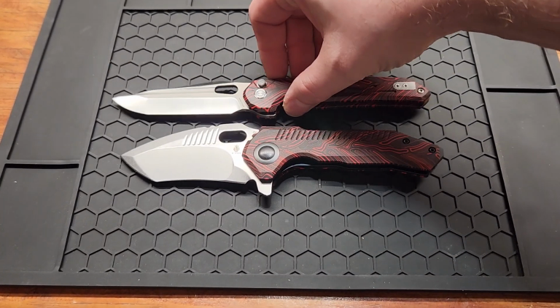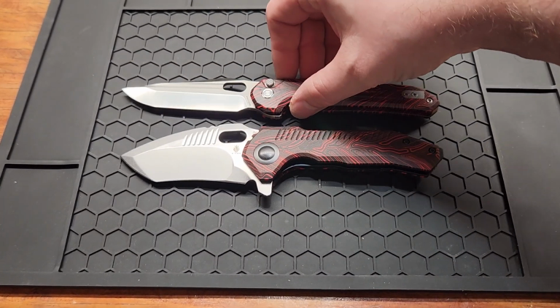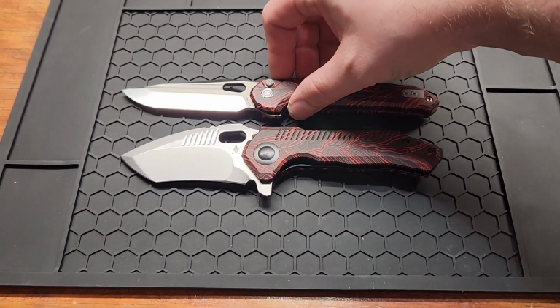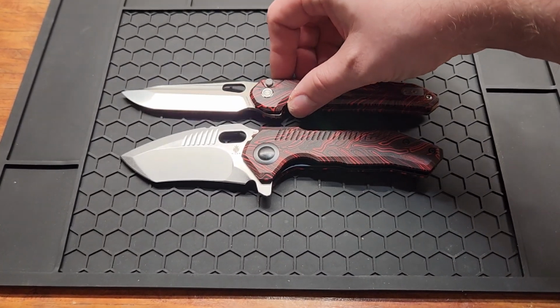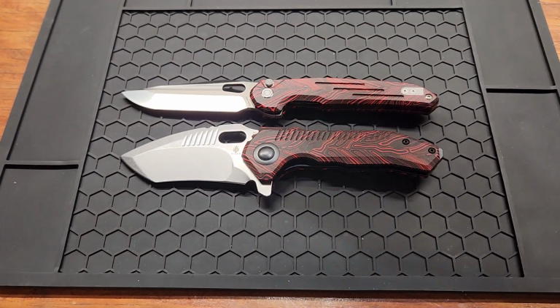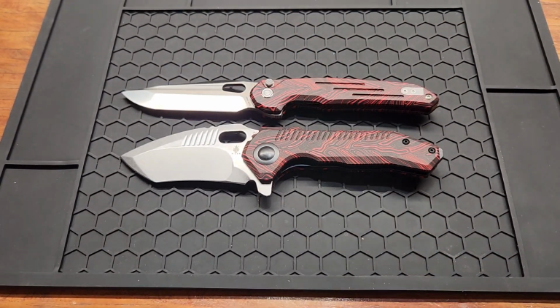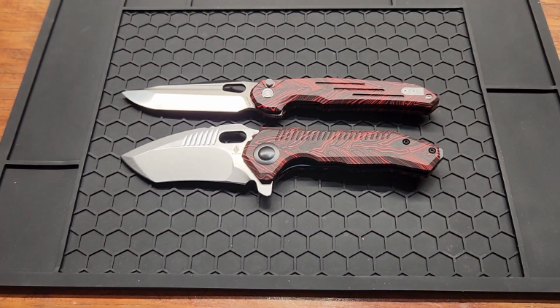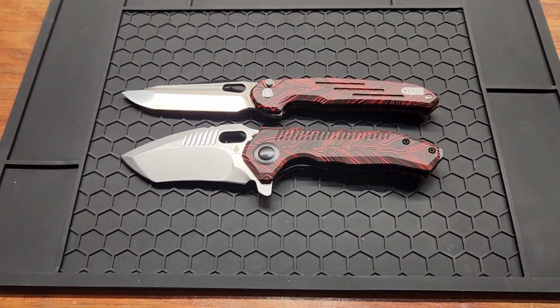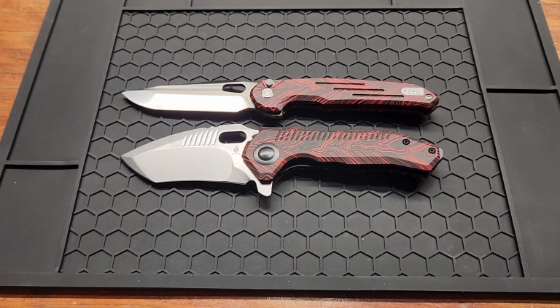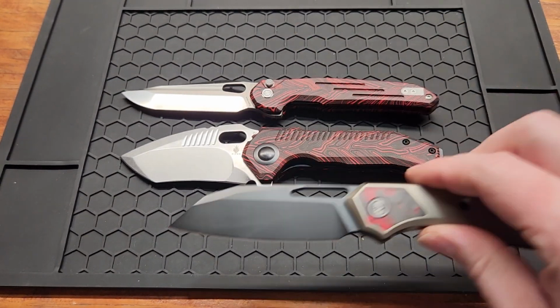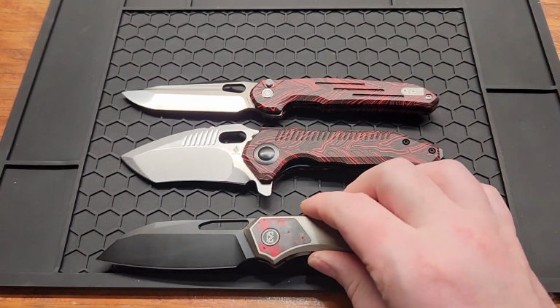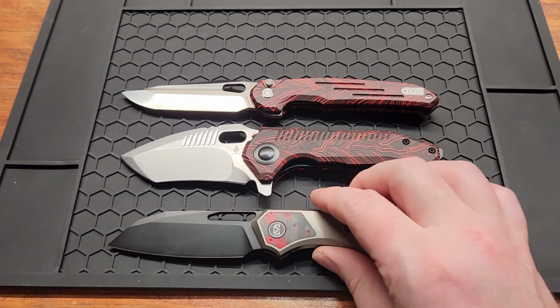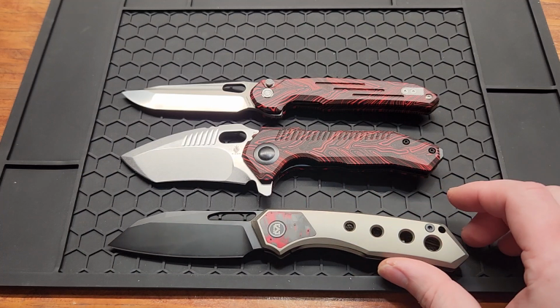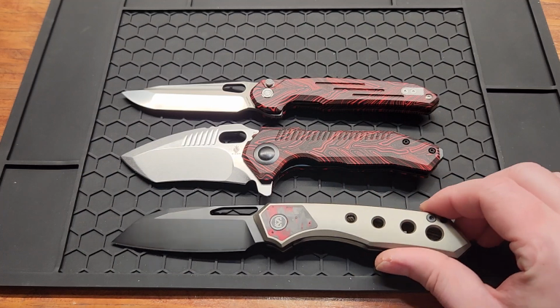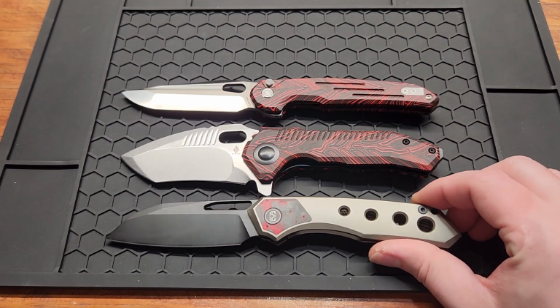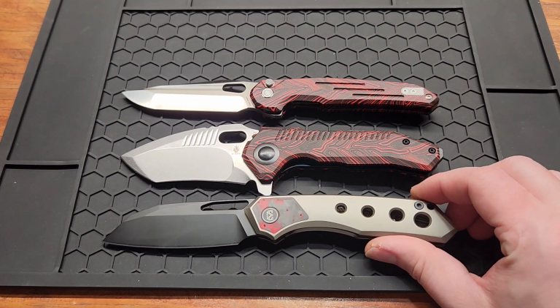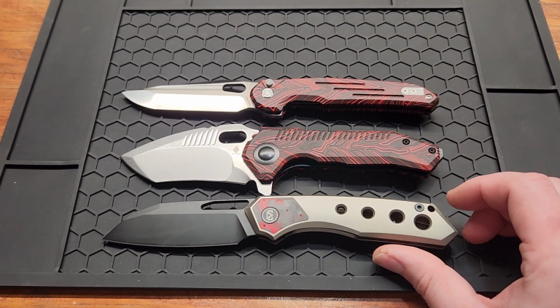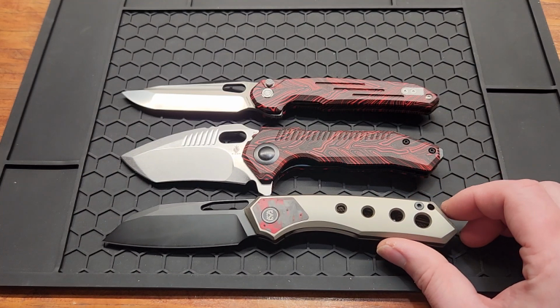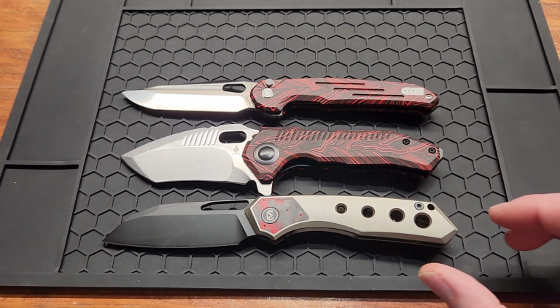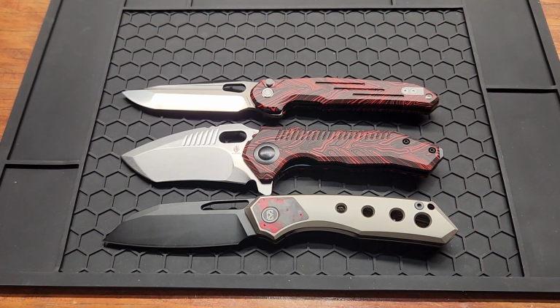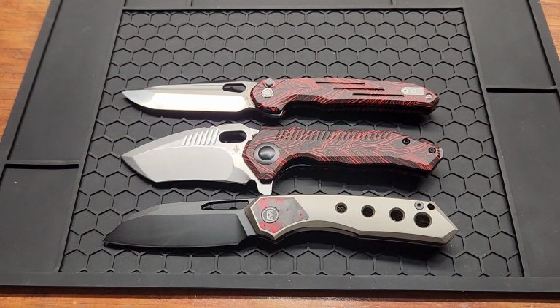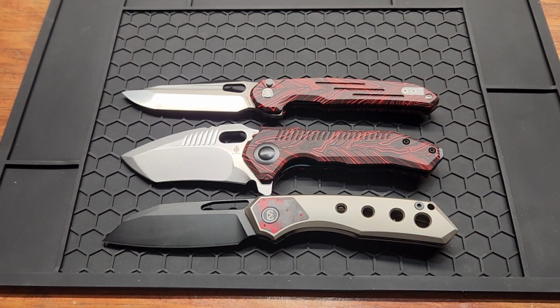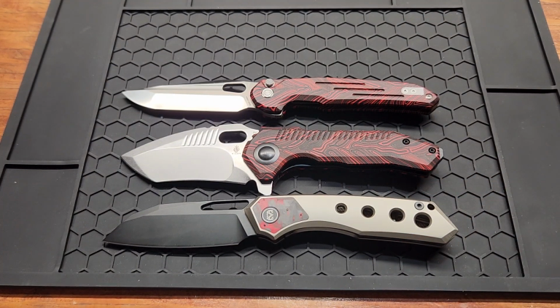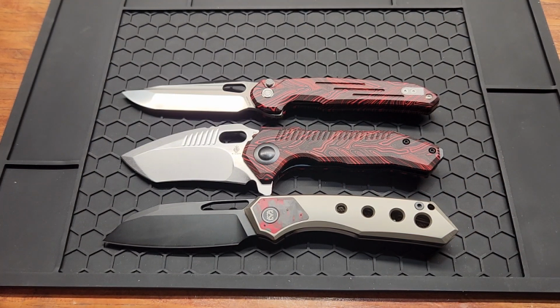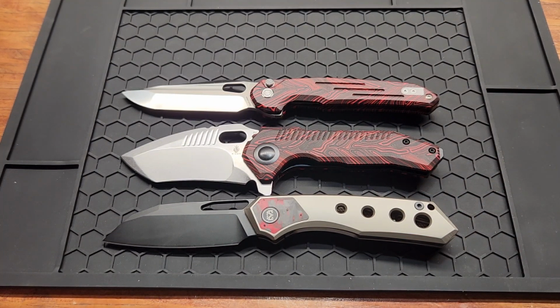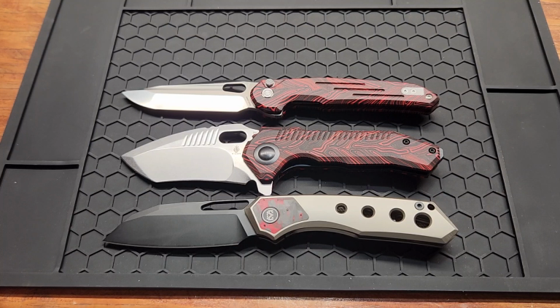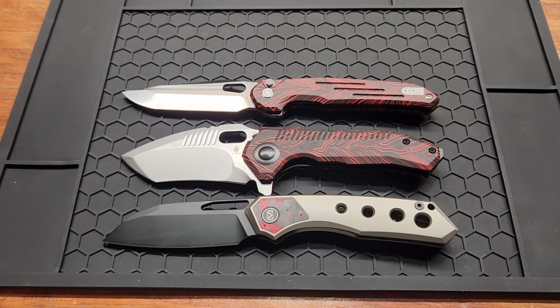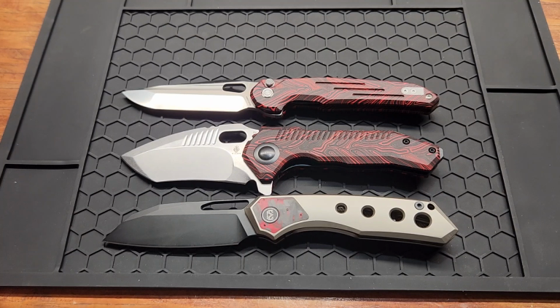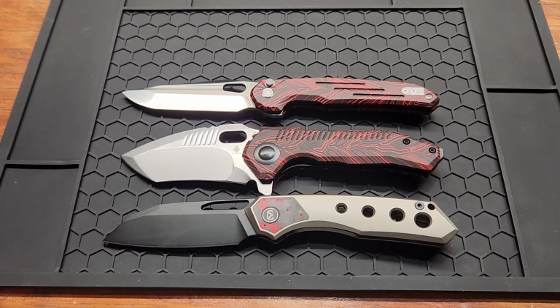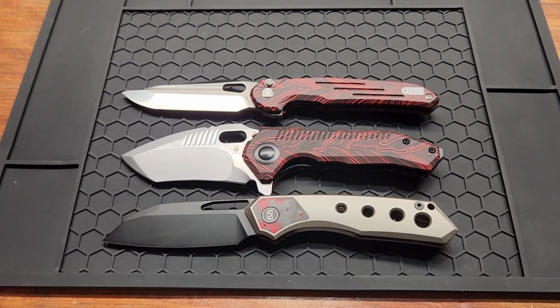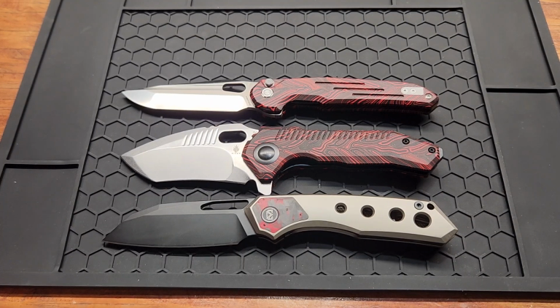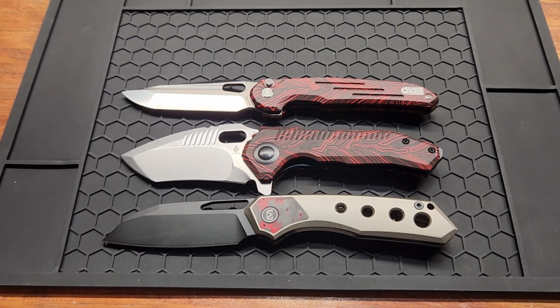Comparing to the Vostì Thunderbird and the Migron Carex — it's about the same size as the Migron and just slightly shorter than the Thunderbird.